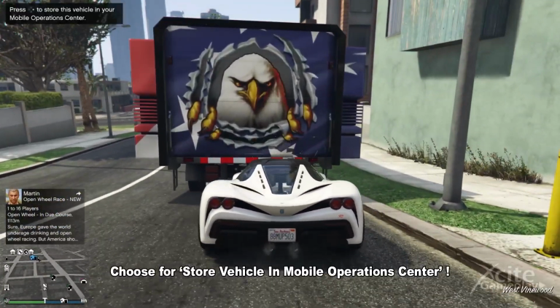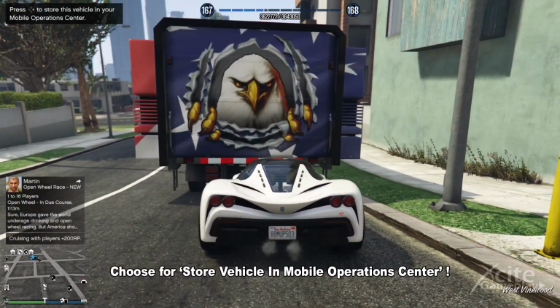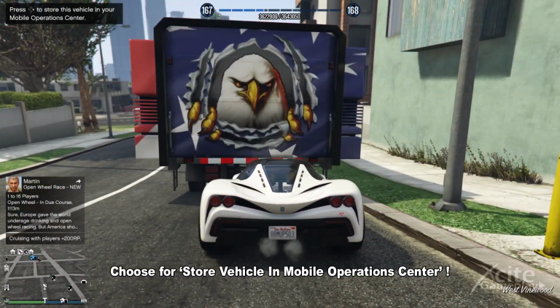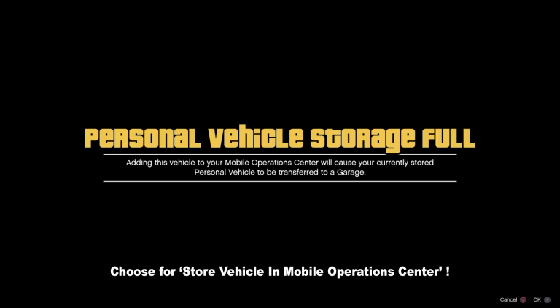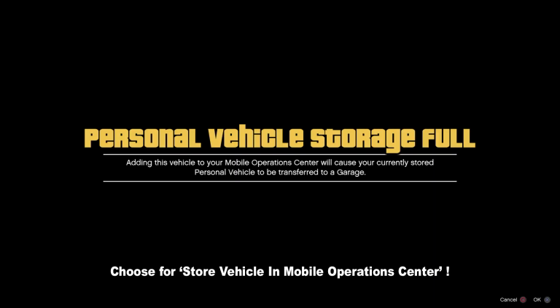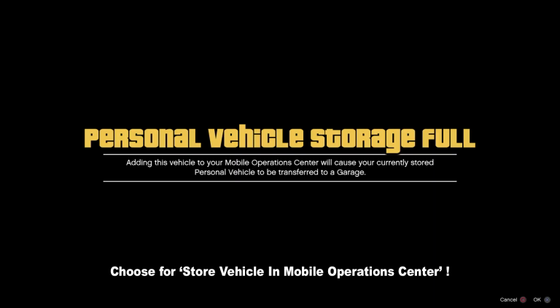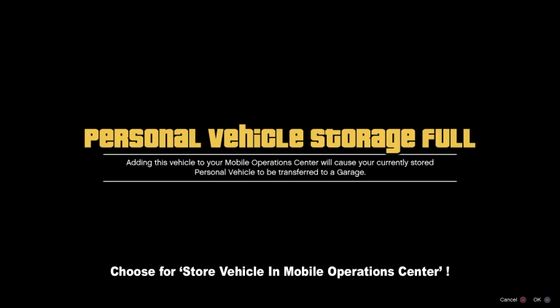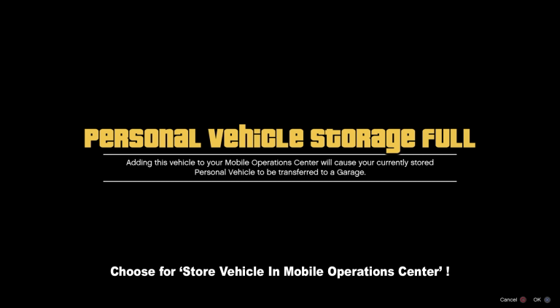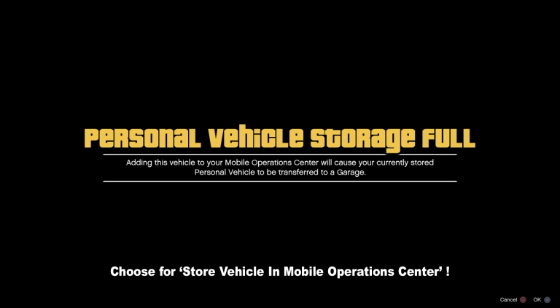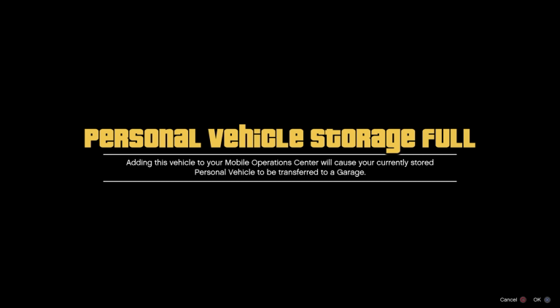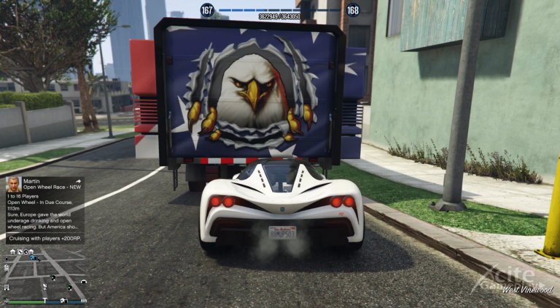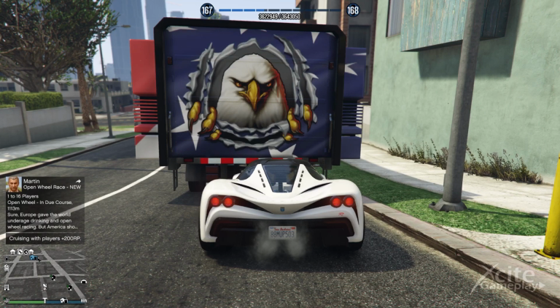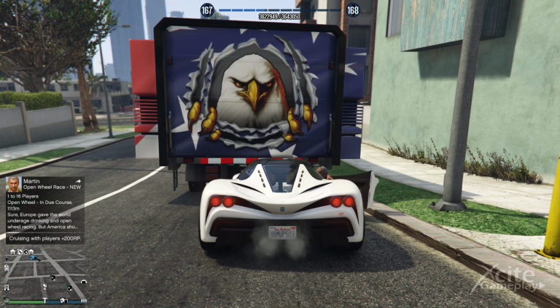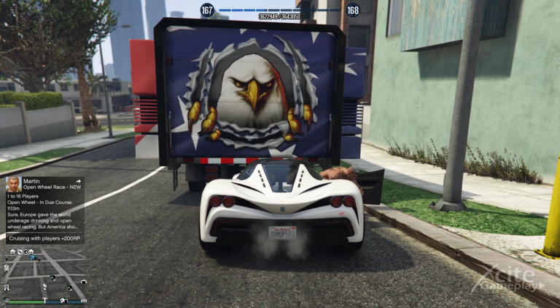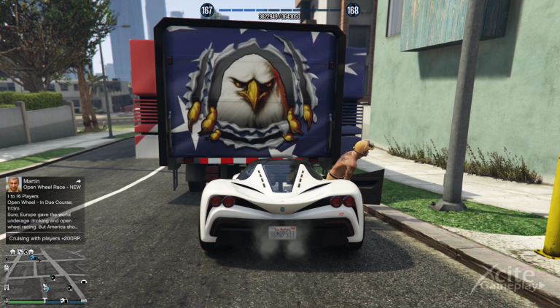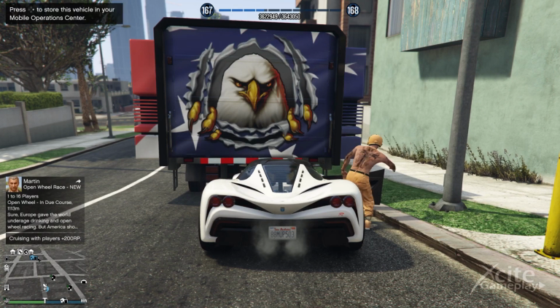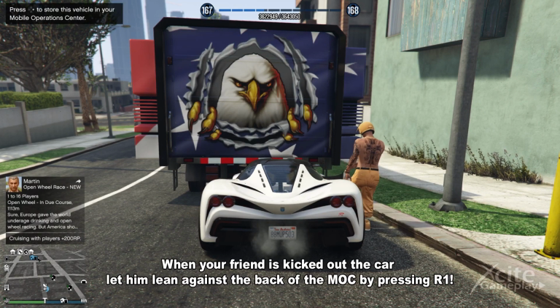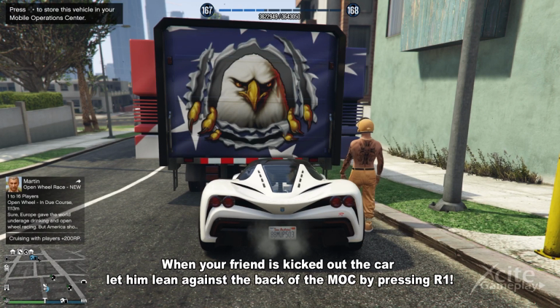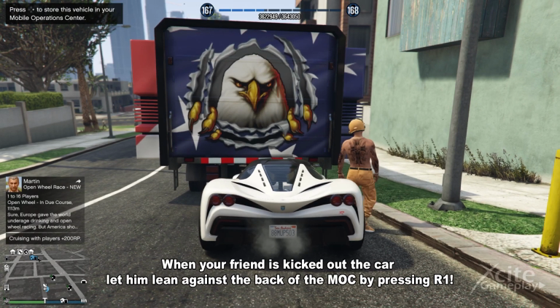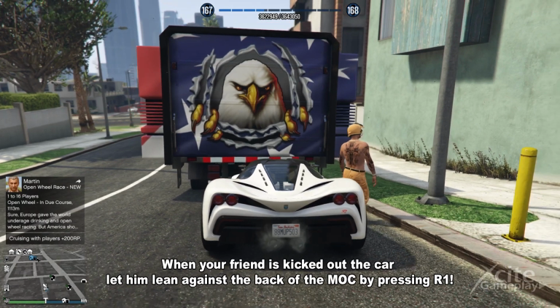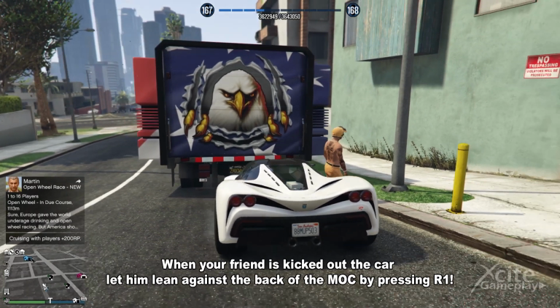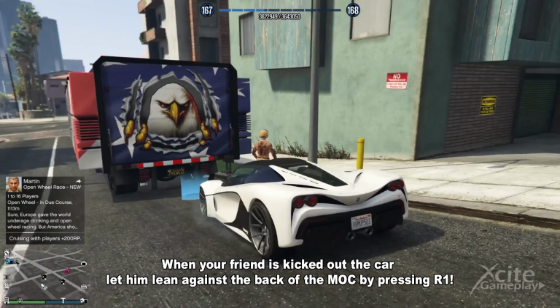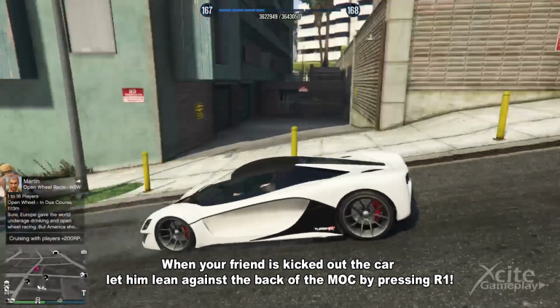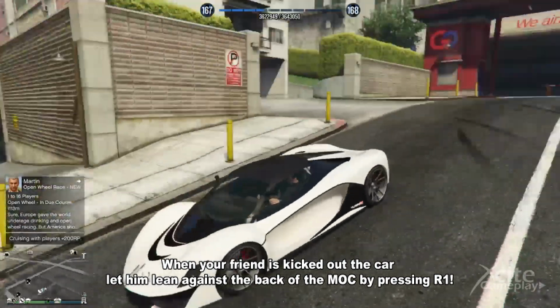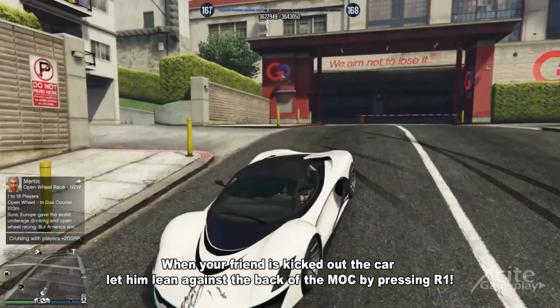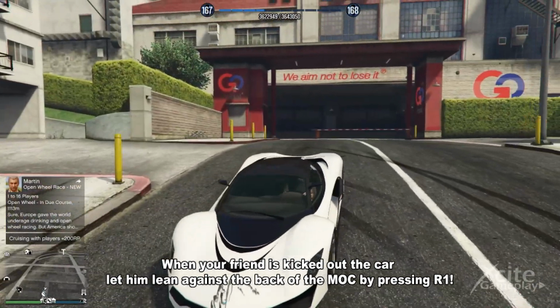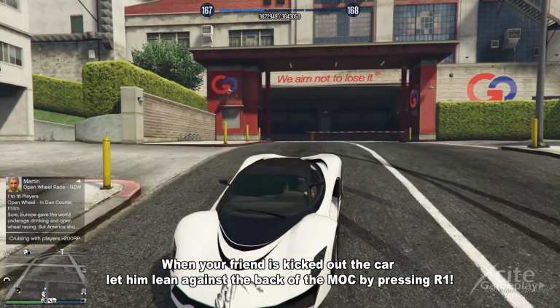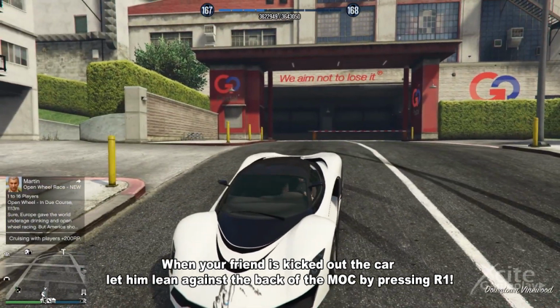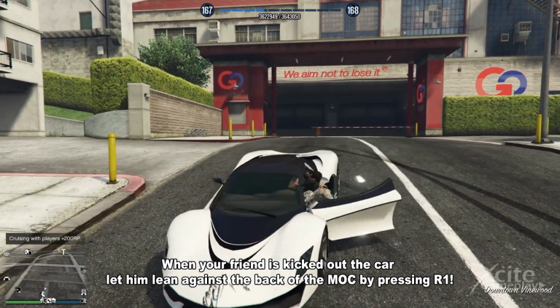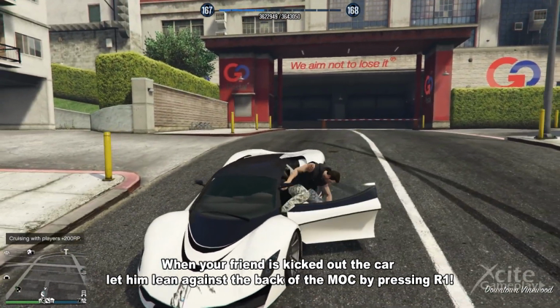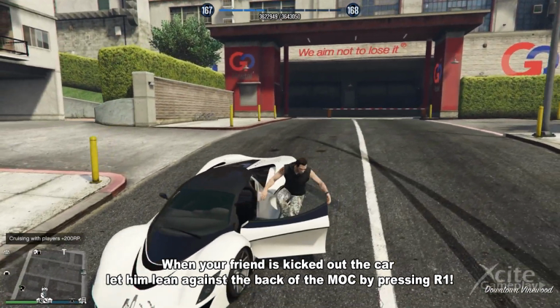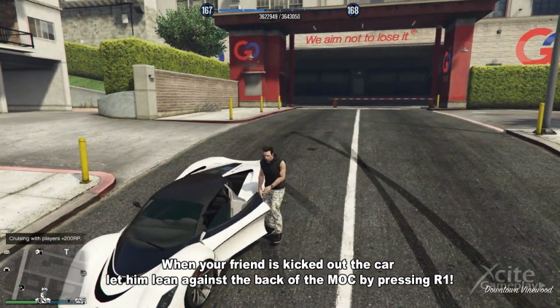Store your vehicle in the mobile operations center. When your friend has been kicked out of the car, let him lean against the back of the mobile operations center by pressing R1.